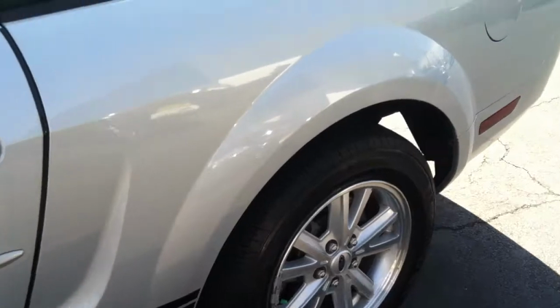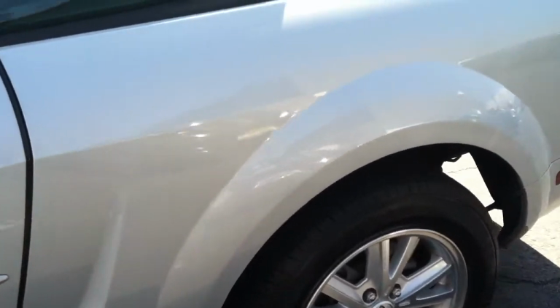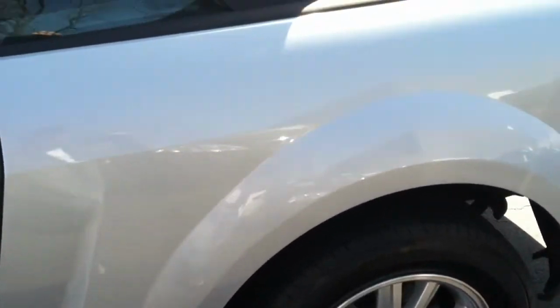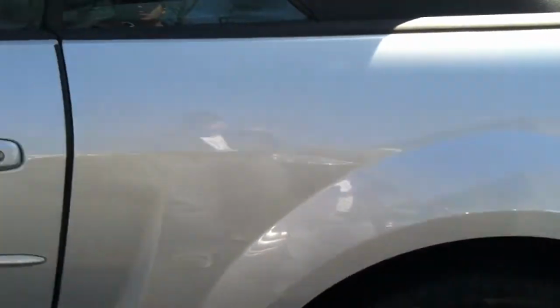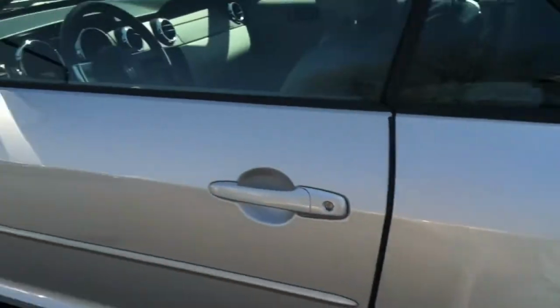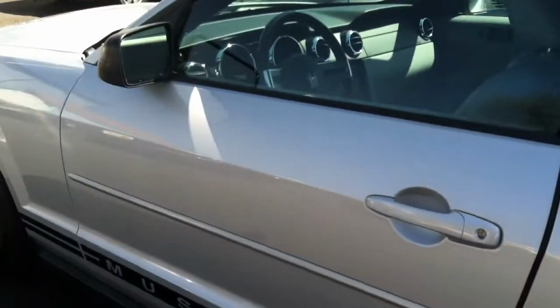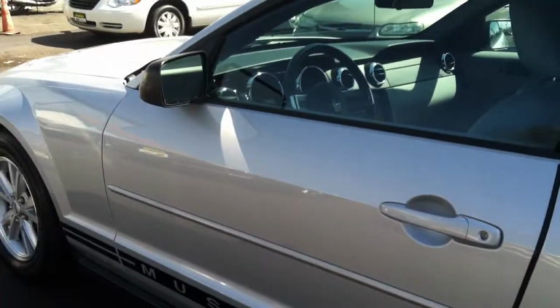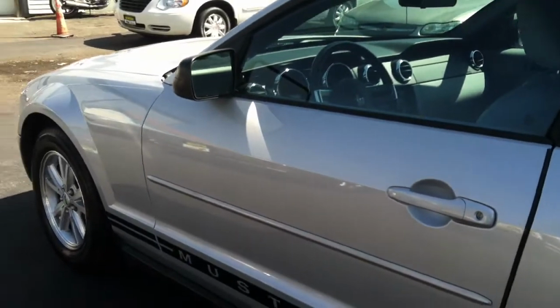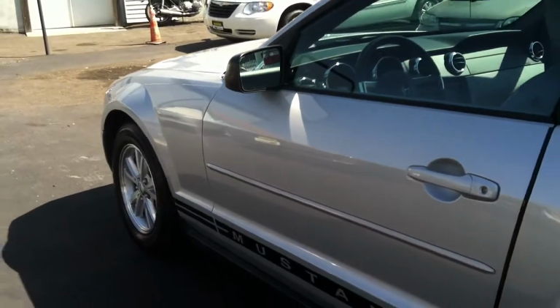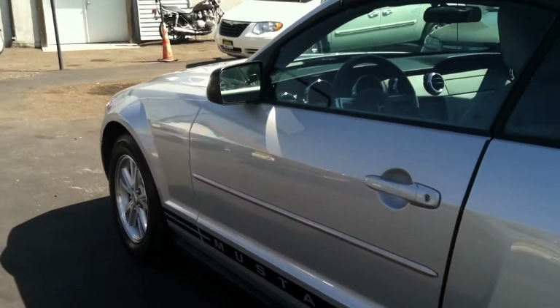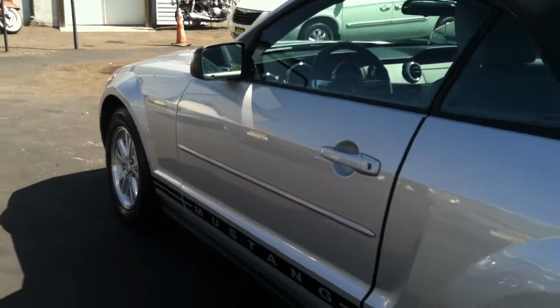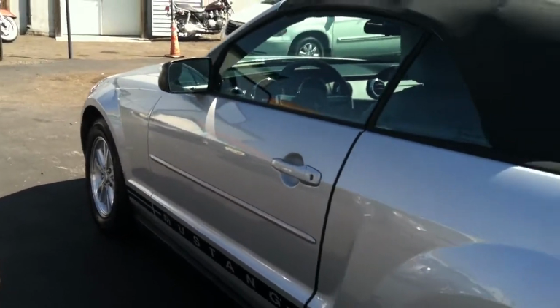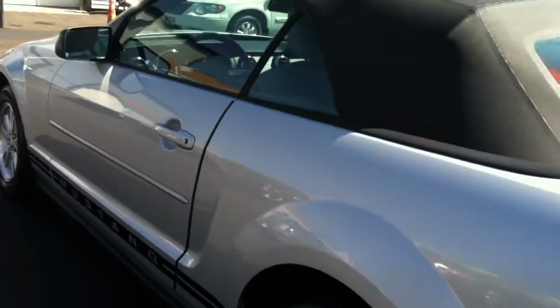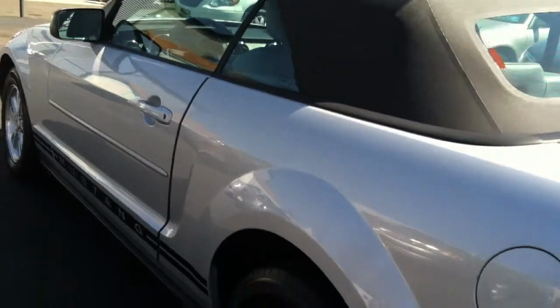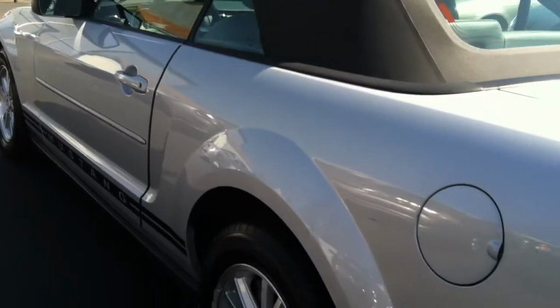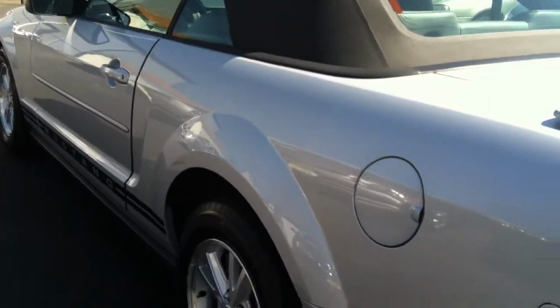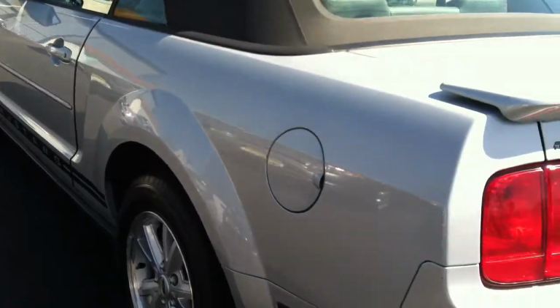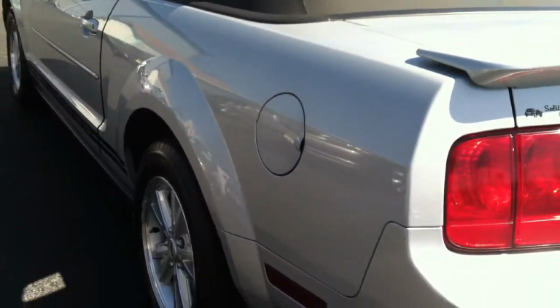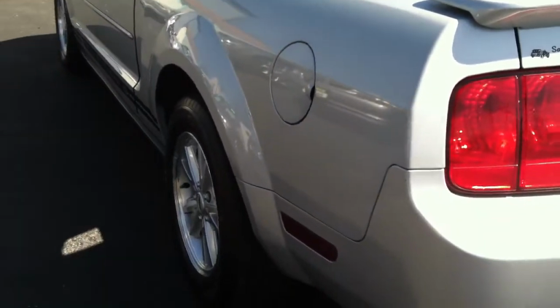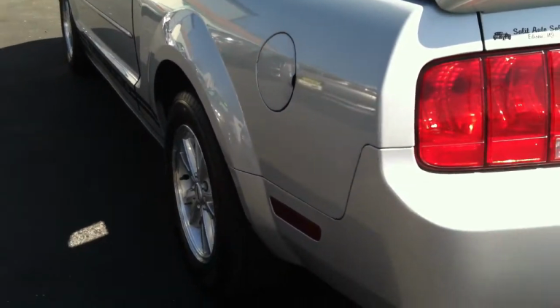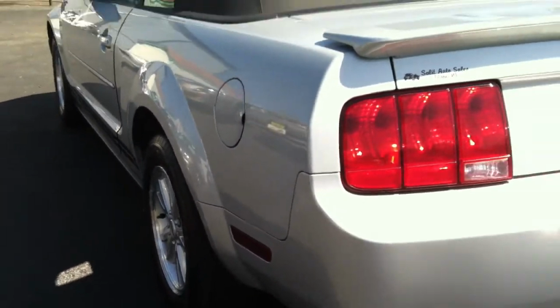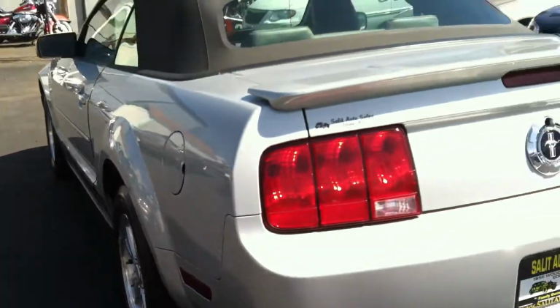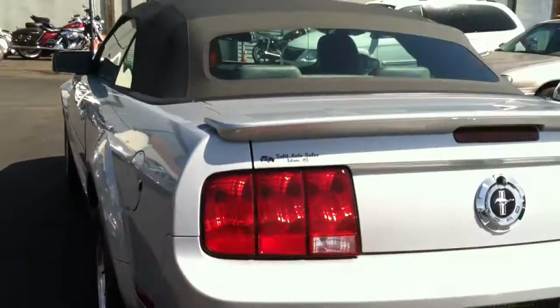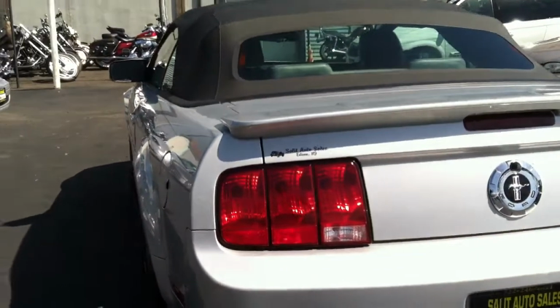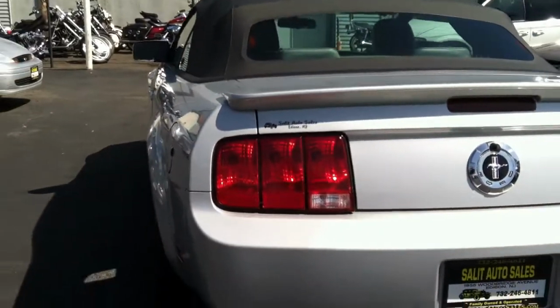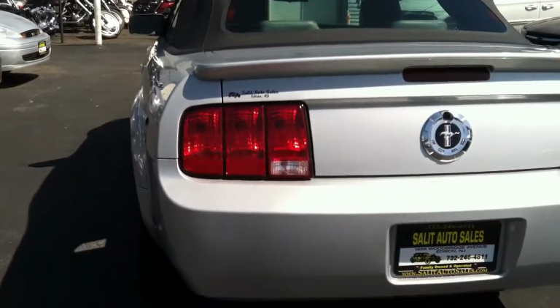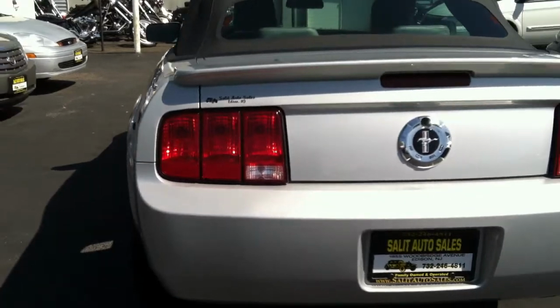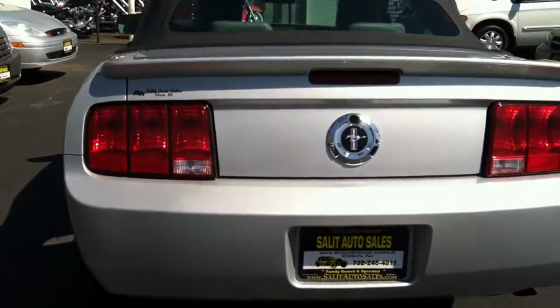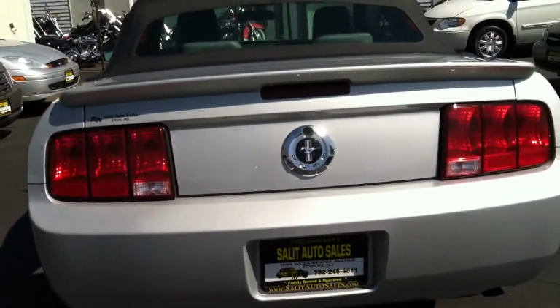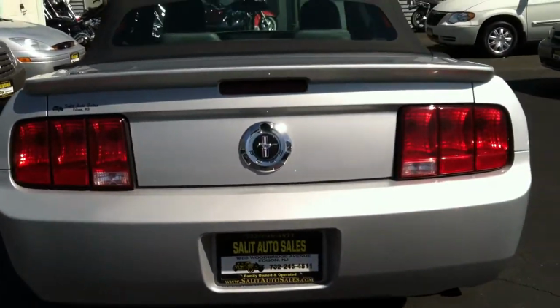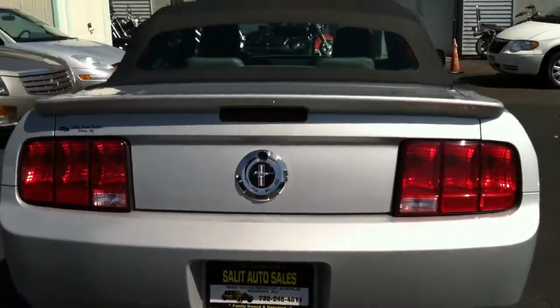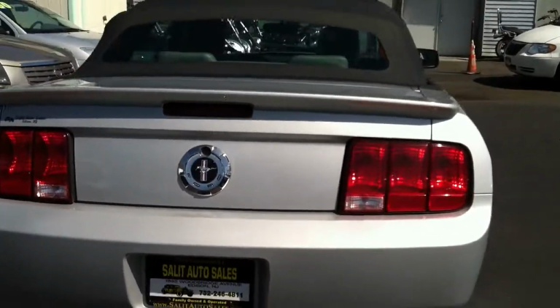It's an '07 with only 33,000 miles, definitely a non-smoker vehicle, mint condition in and out. I don't use that term very often on most cars, but you've got a mint one over here.